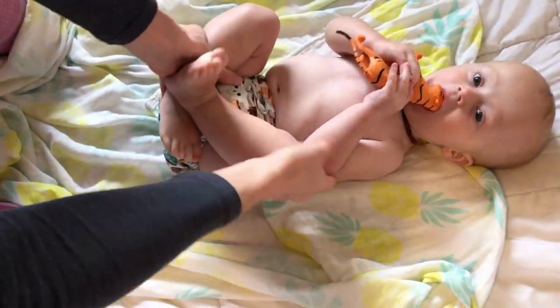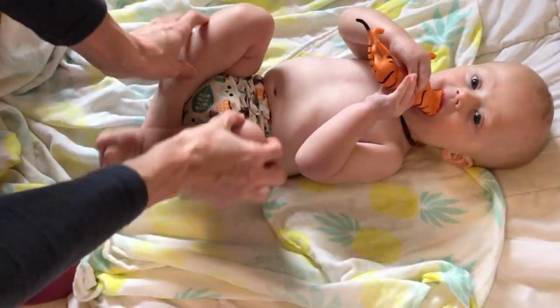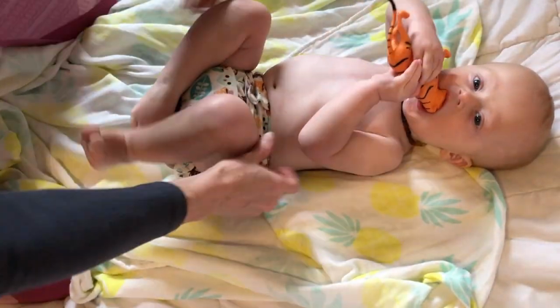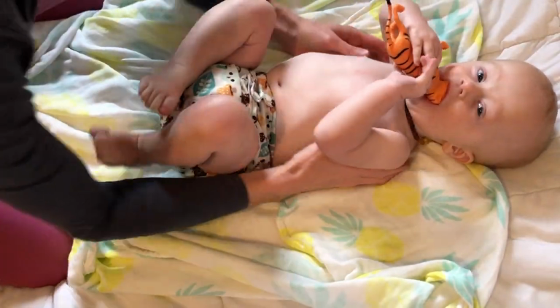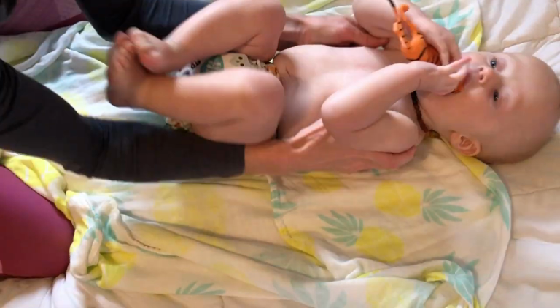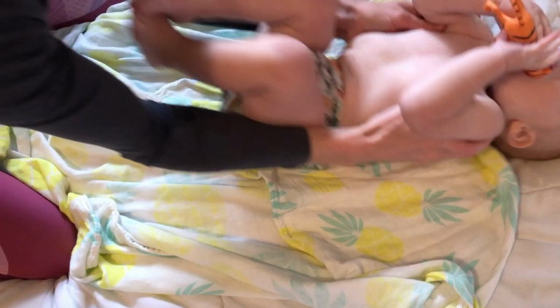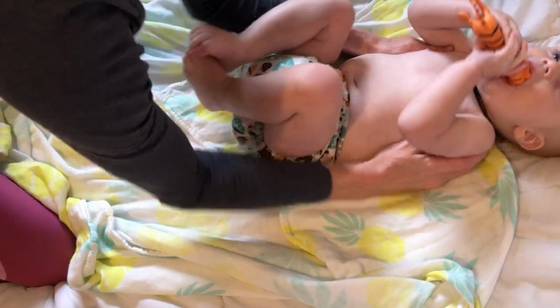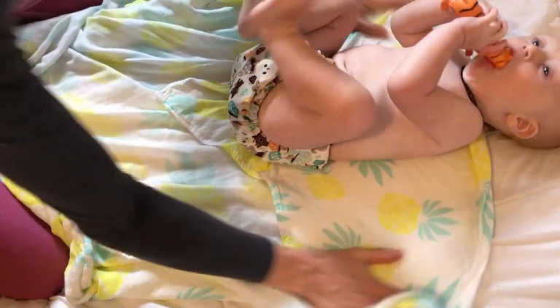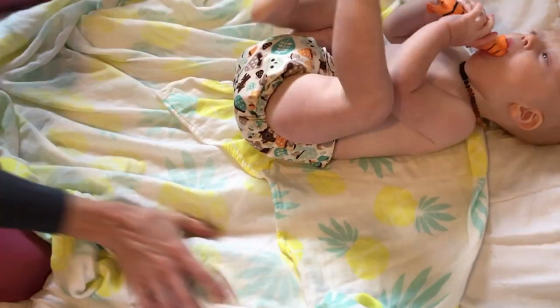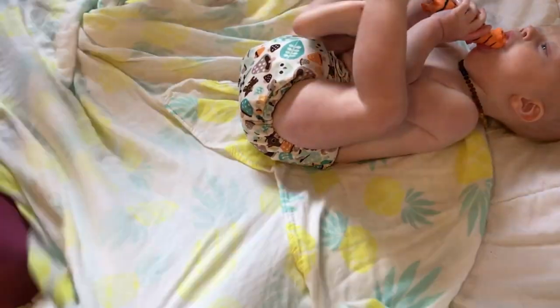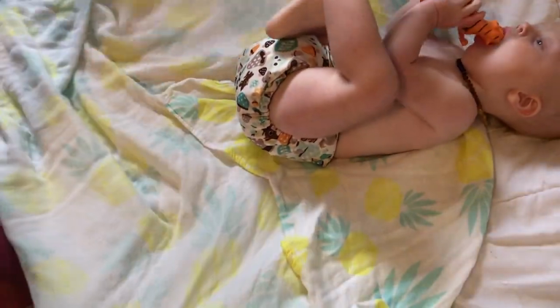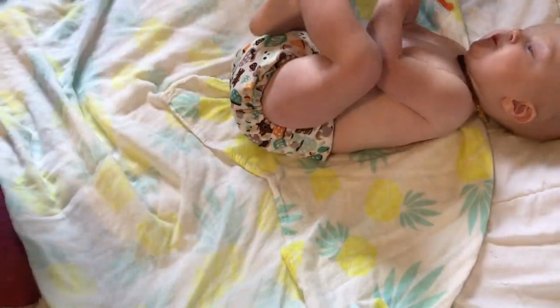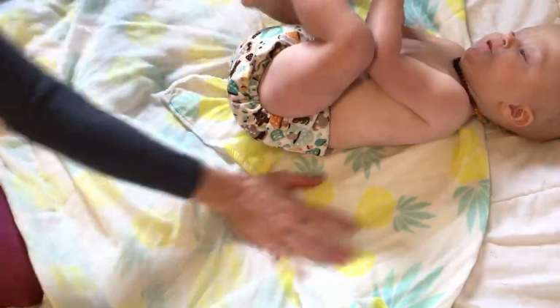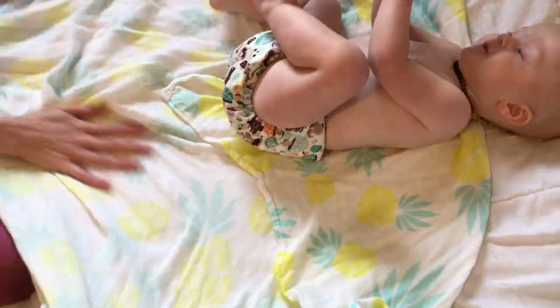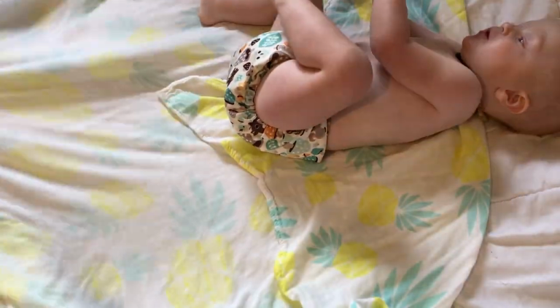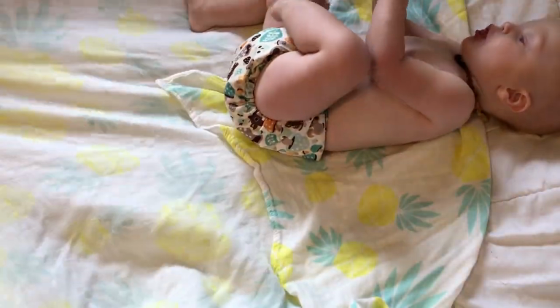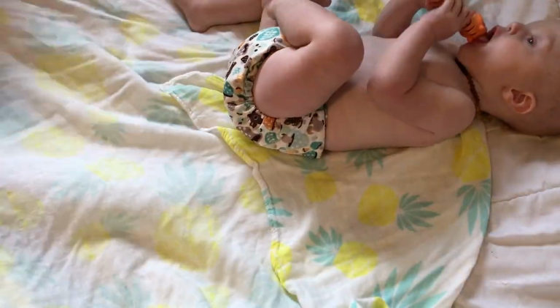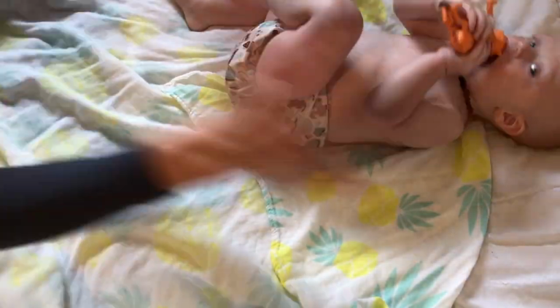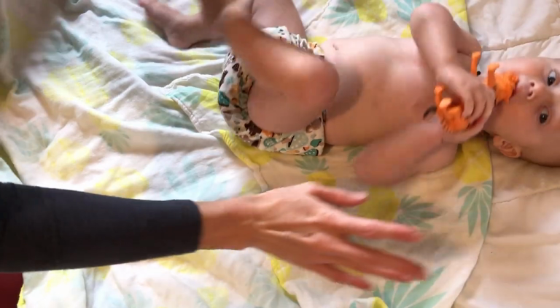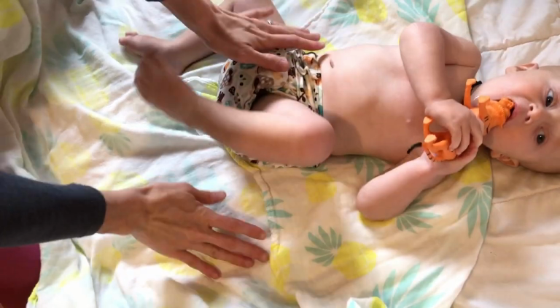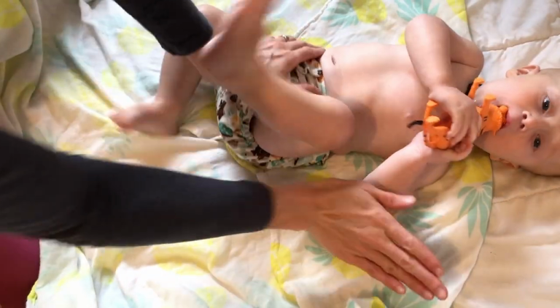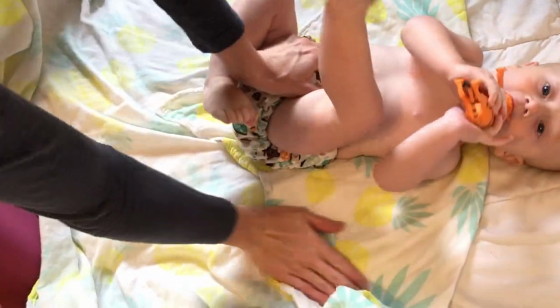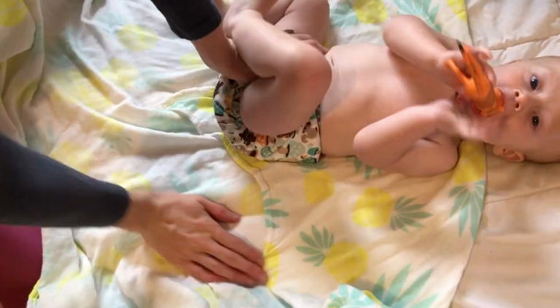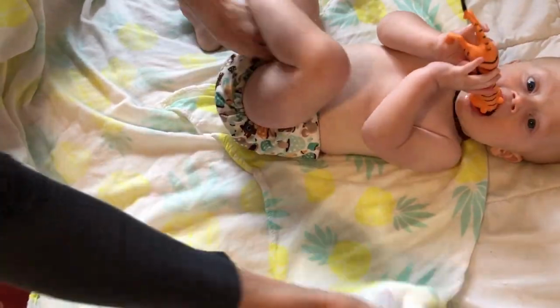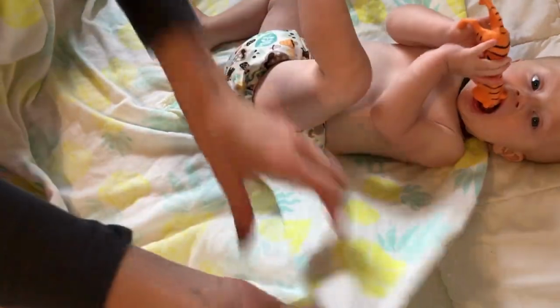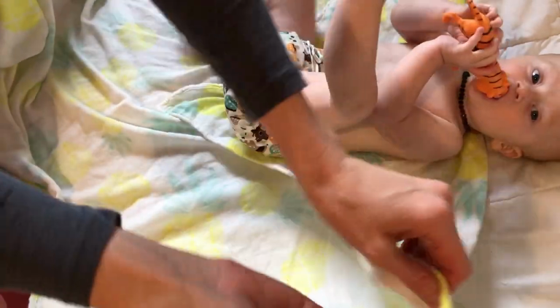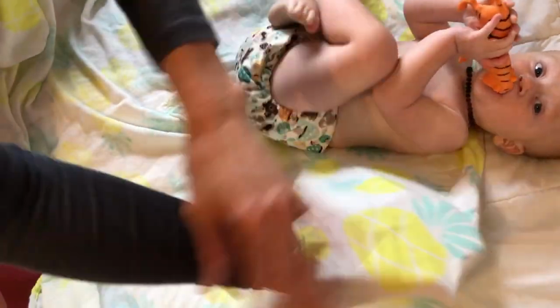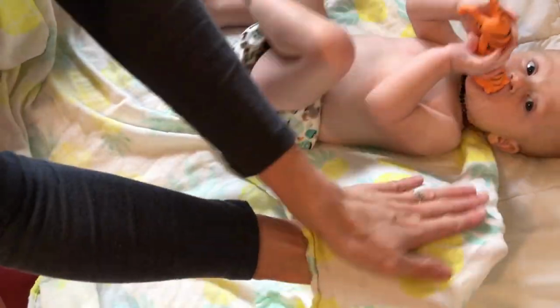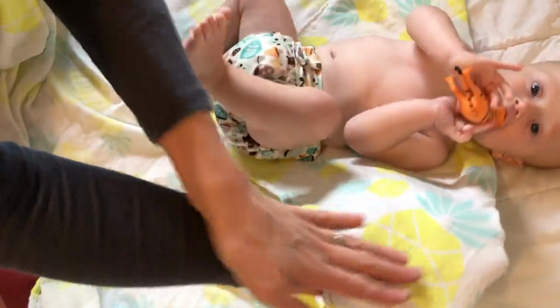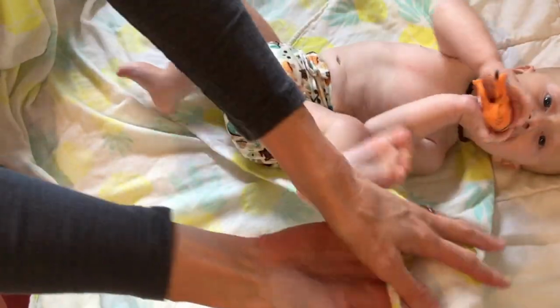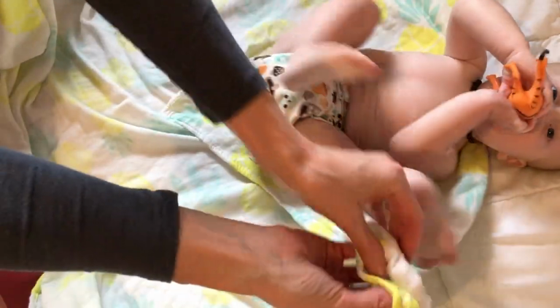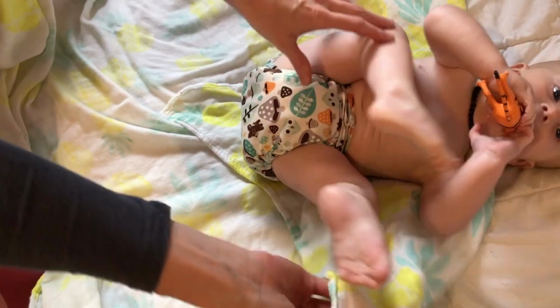You can see that this wonderful pineapple swaddle blanket is much bigger than your average swaddle blanket, which I love, but it's such a wonderful soft fabric. It just wraps so nice — it's not bulky or stiff.